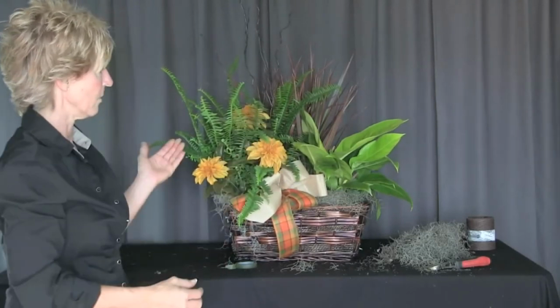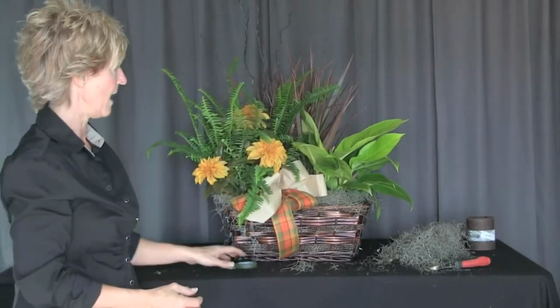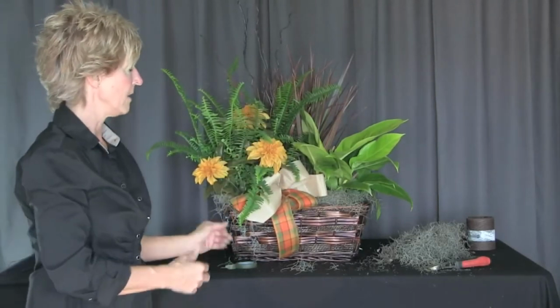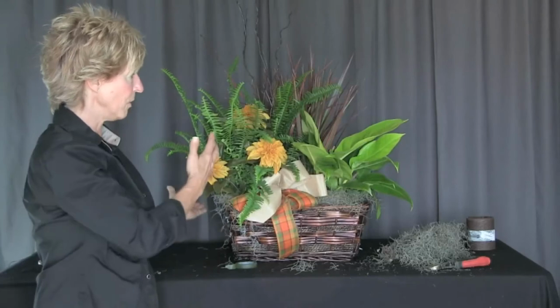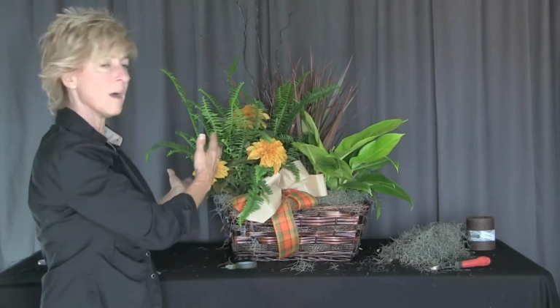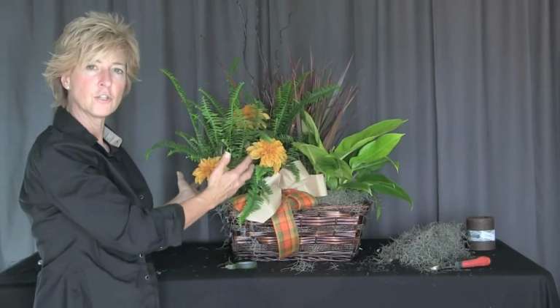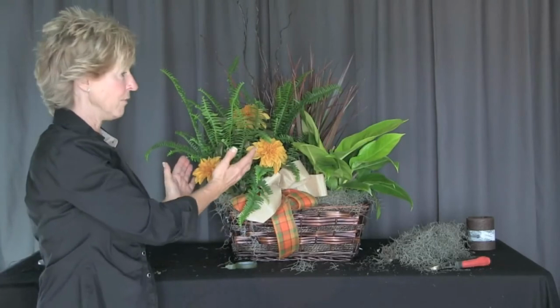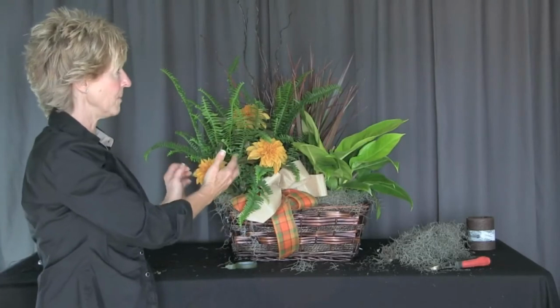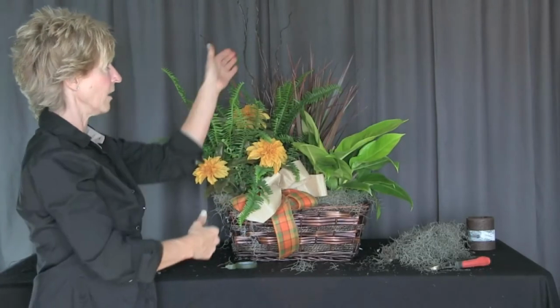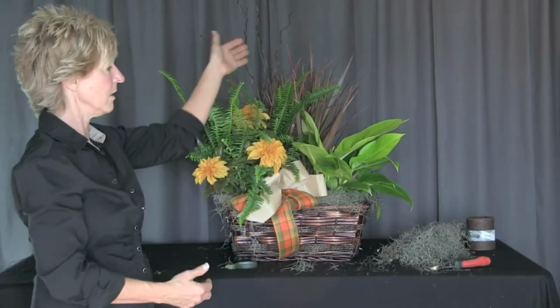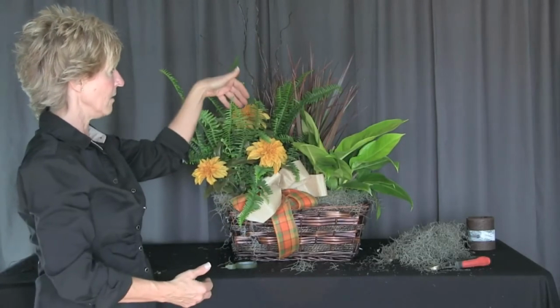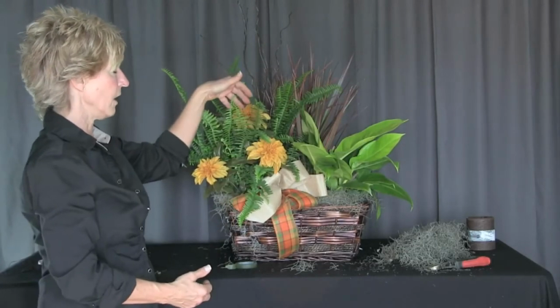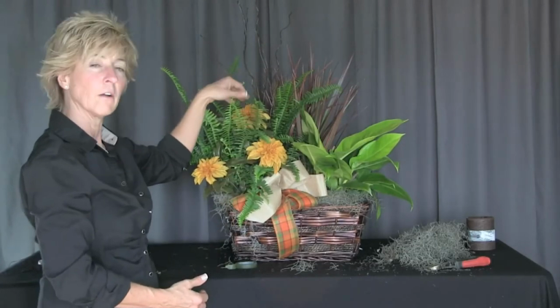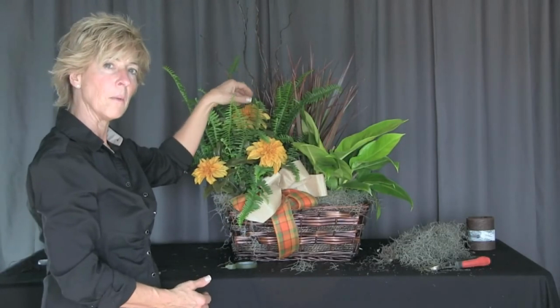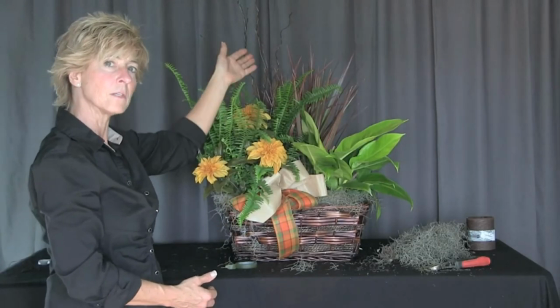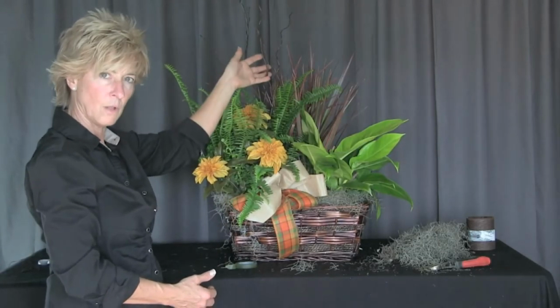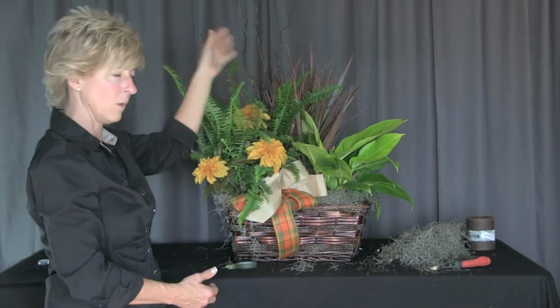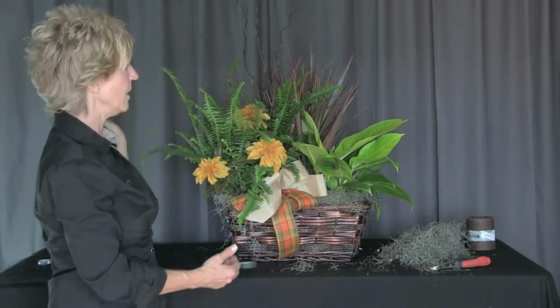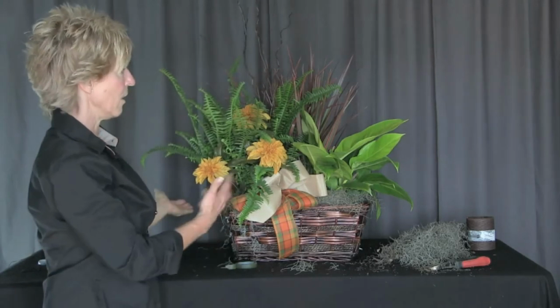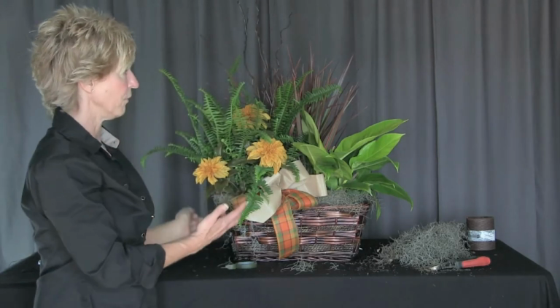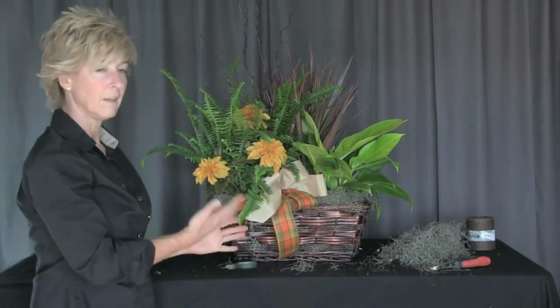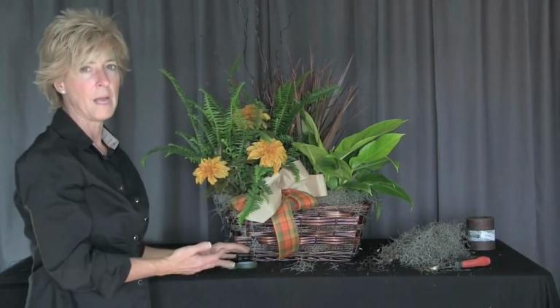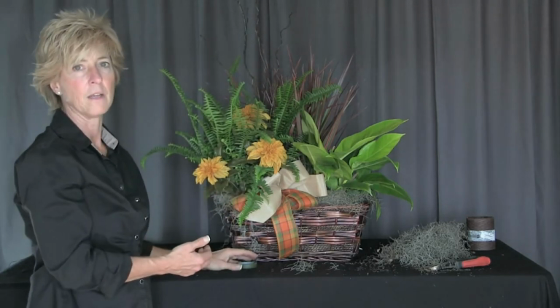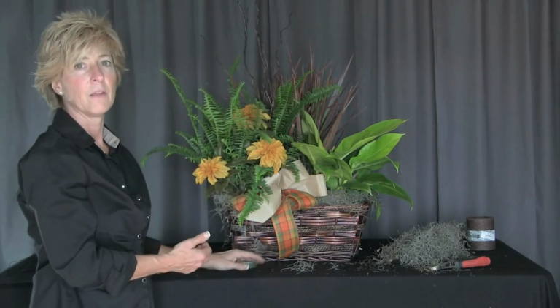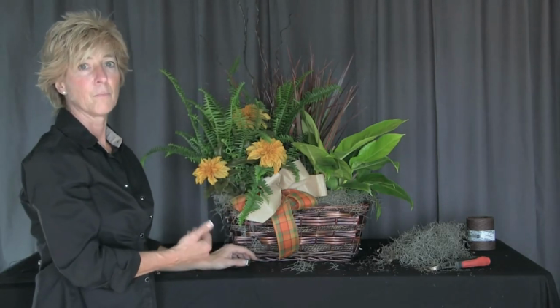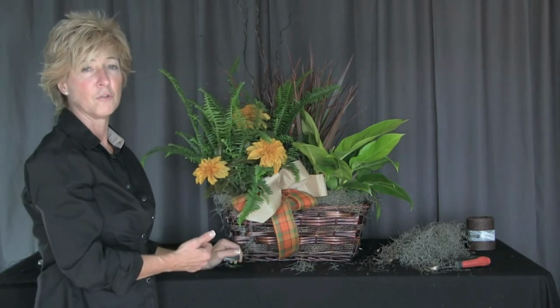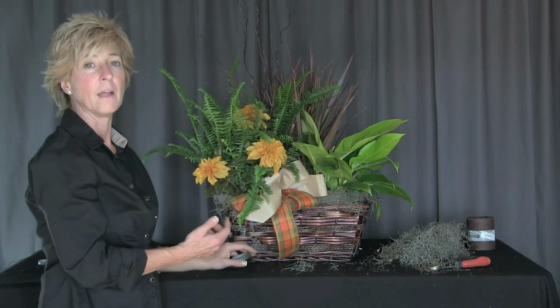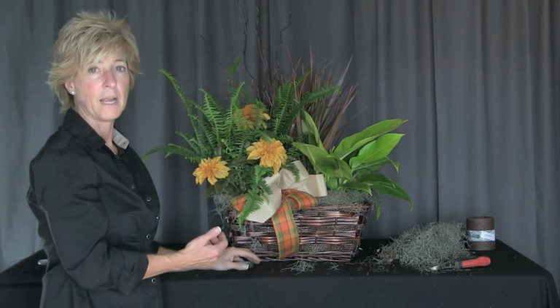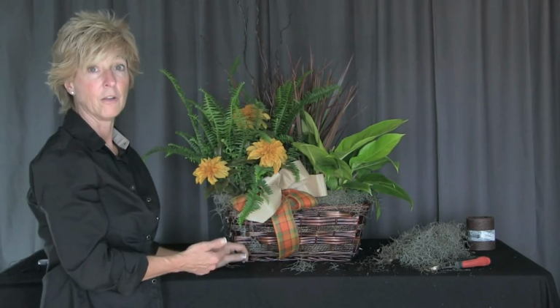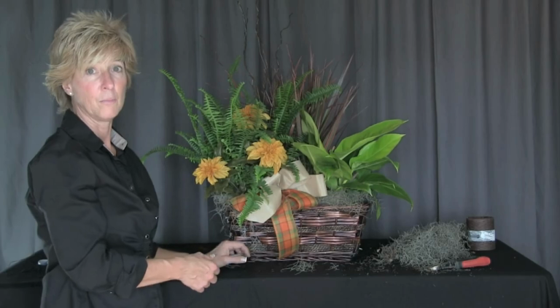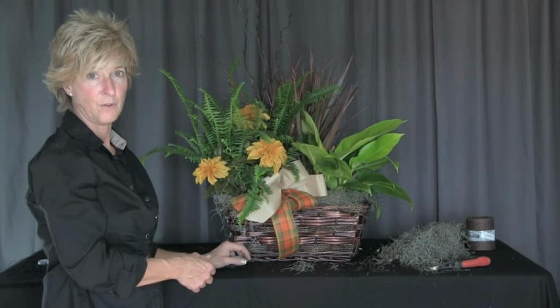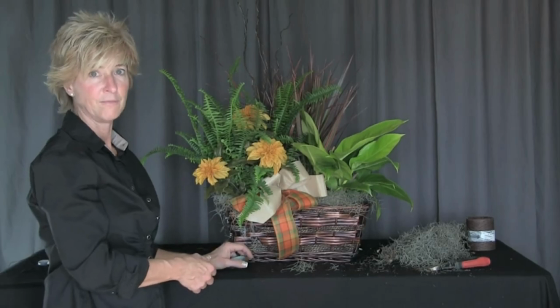So here we have a beautiful combination of the permanent botanical in our mums, as well as our willow, and our beautiful living basket brought to you by Pioneer Imports and Wholesale.